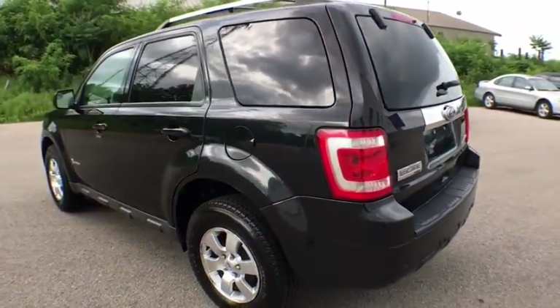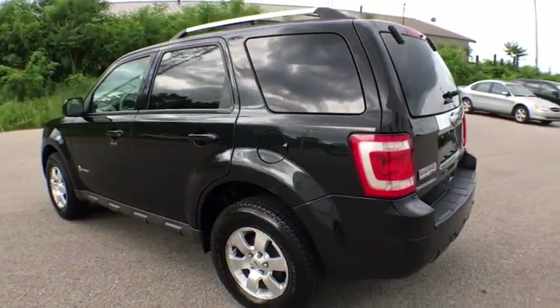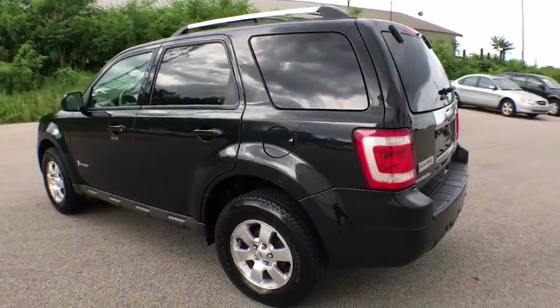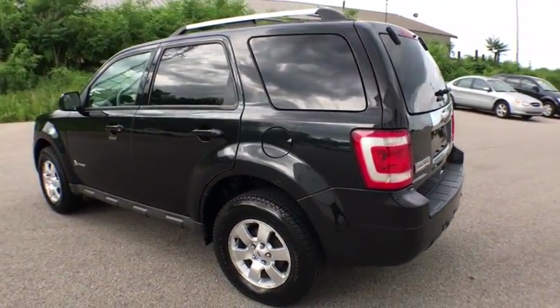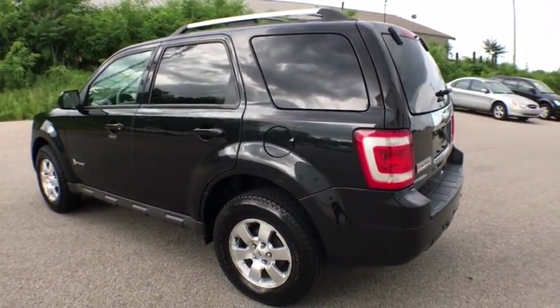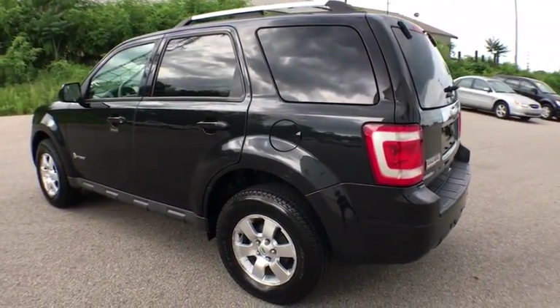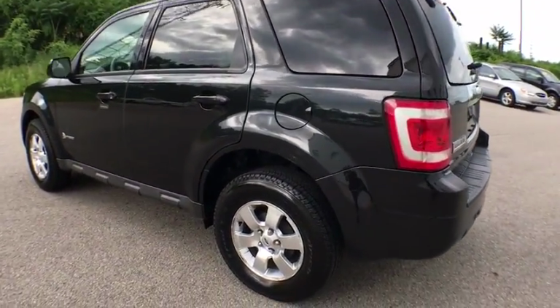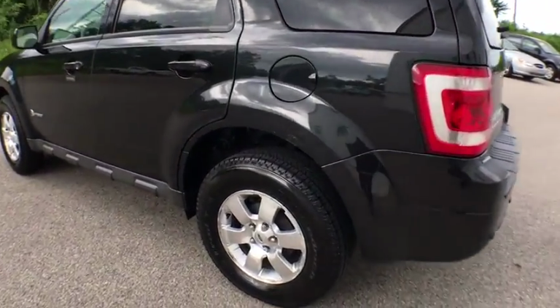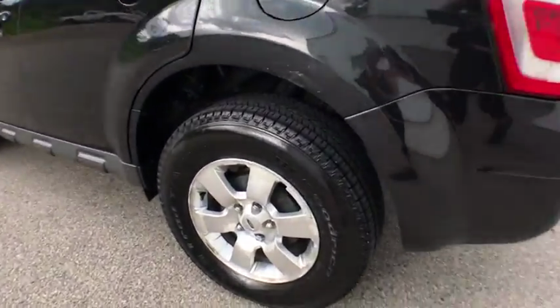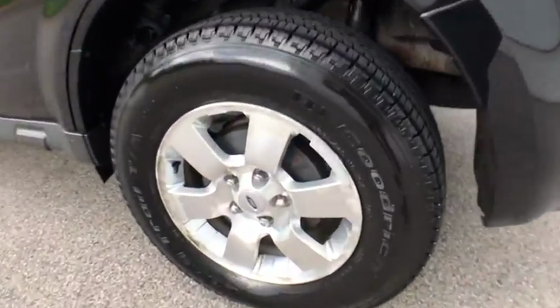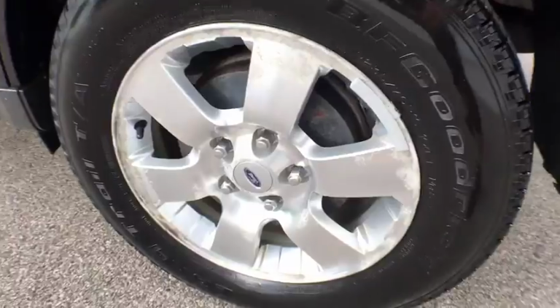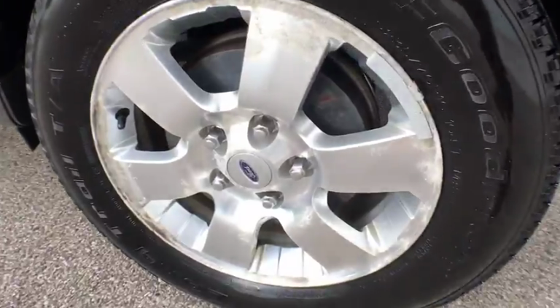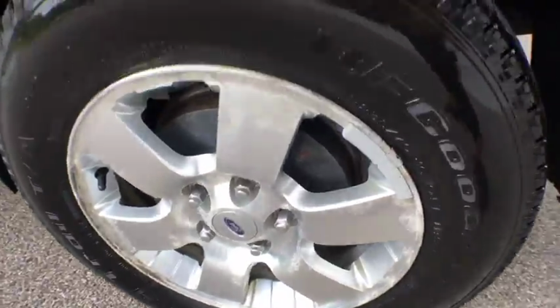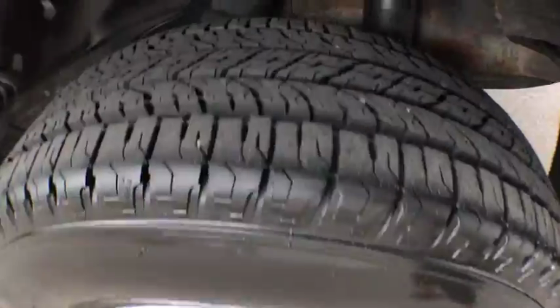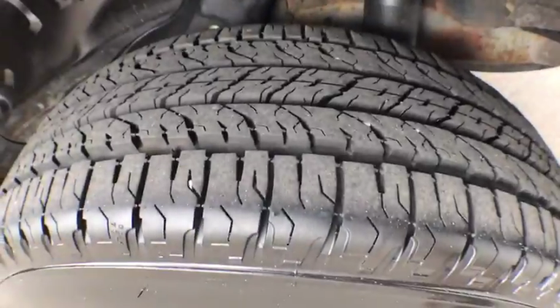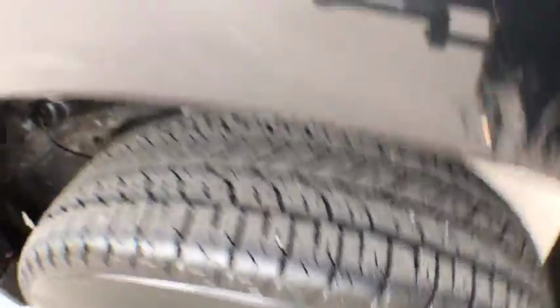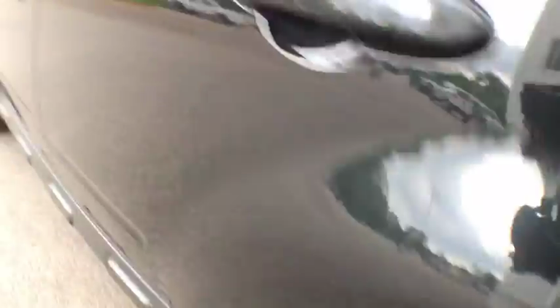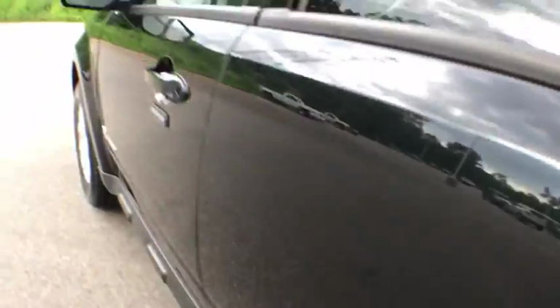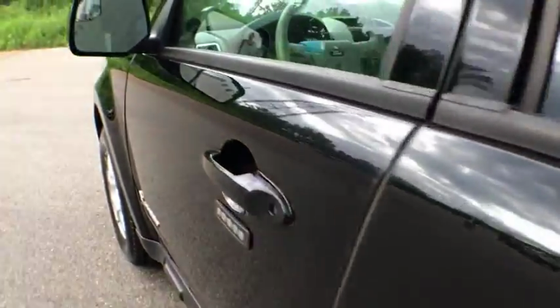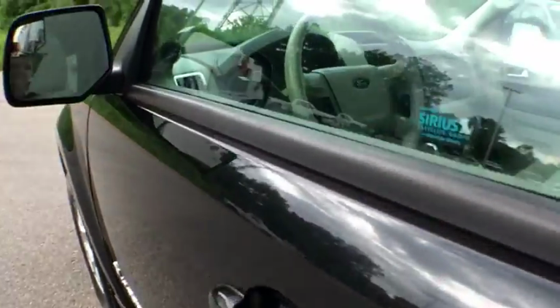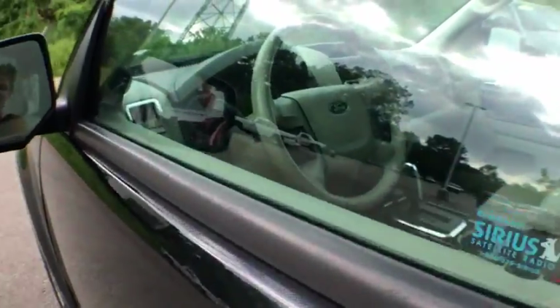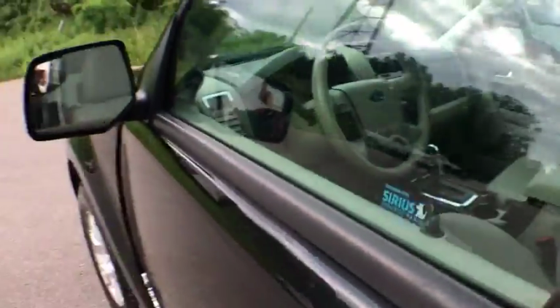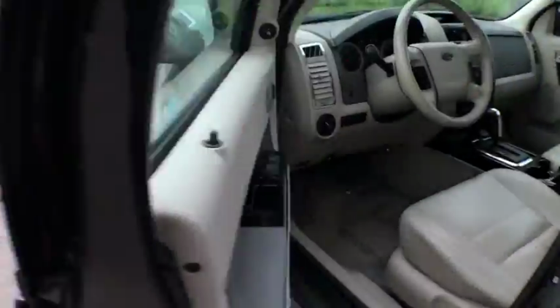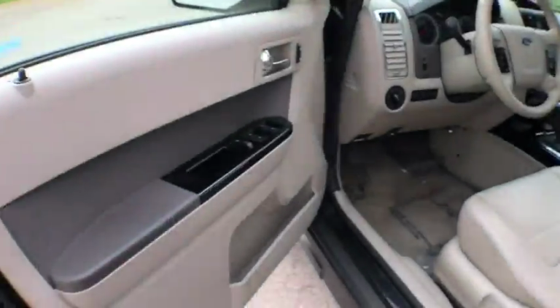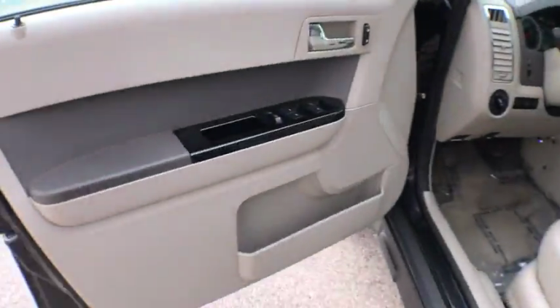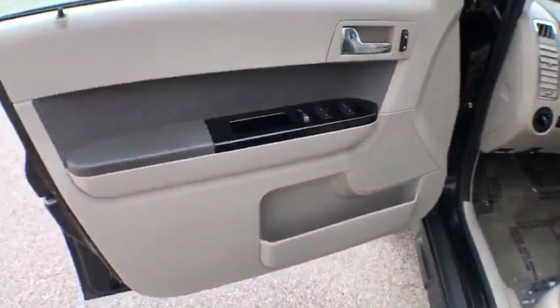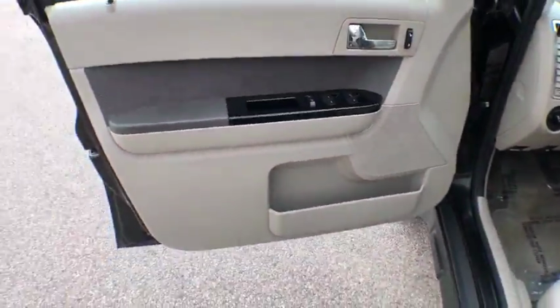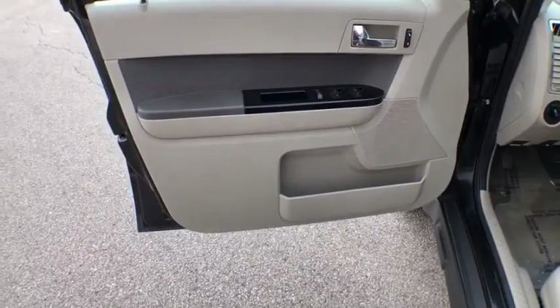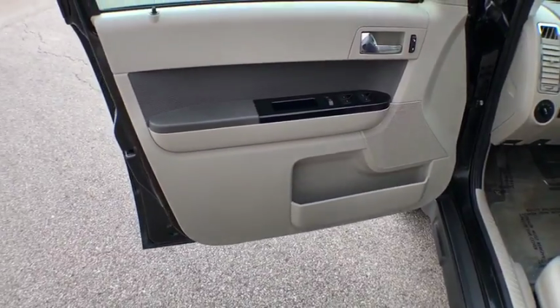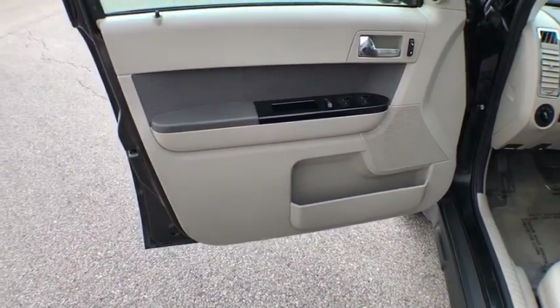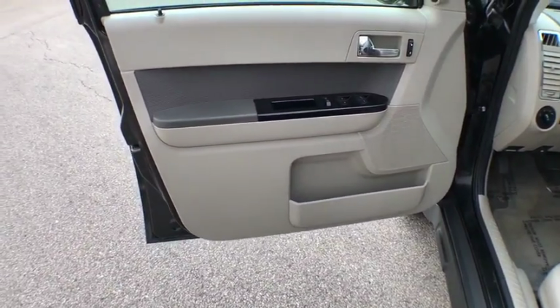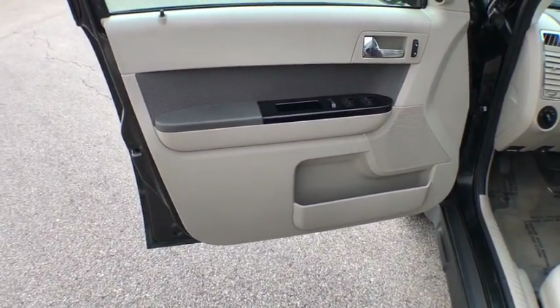Remote keyless entry, outside temperature gauge, map lights, front disc and rear drum brakes, privacy glass, steering wheel controls, four-piece floor mat set.